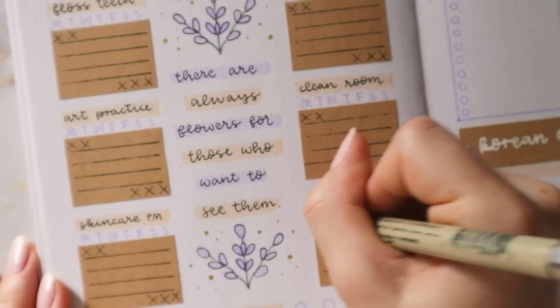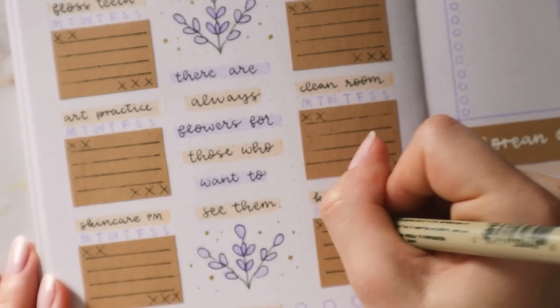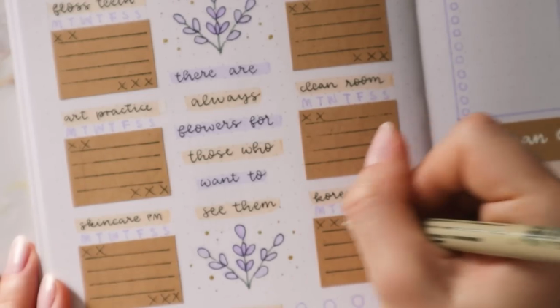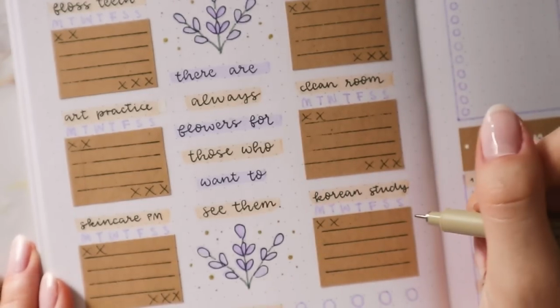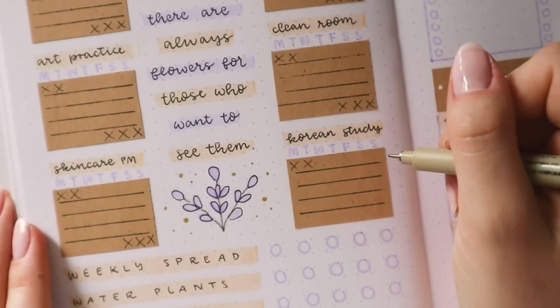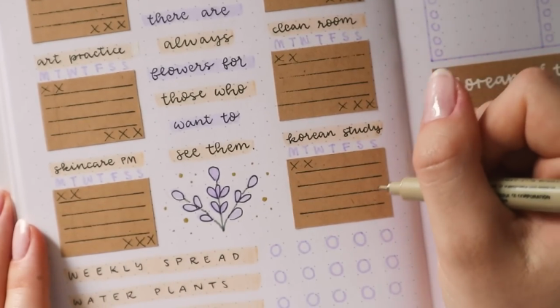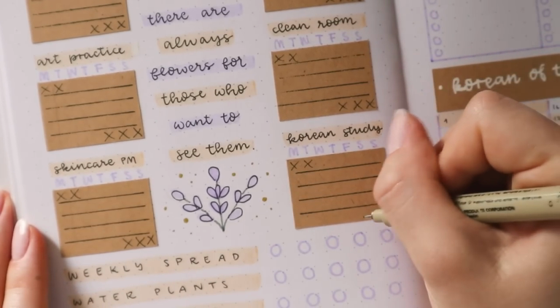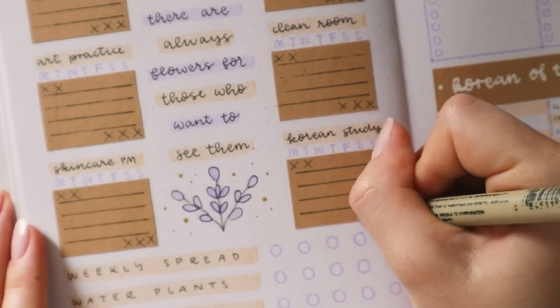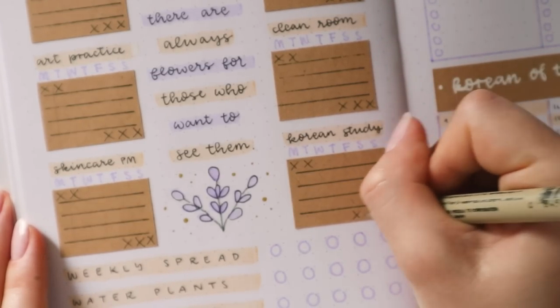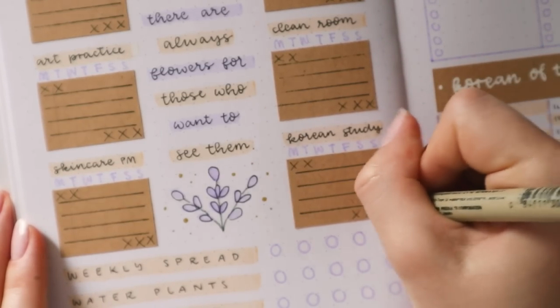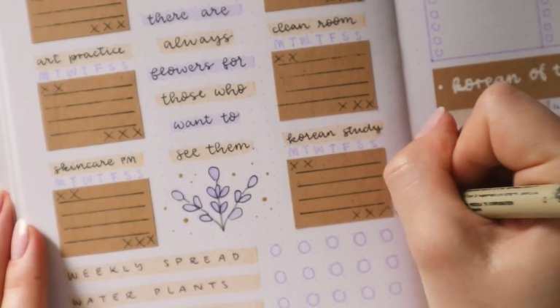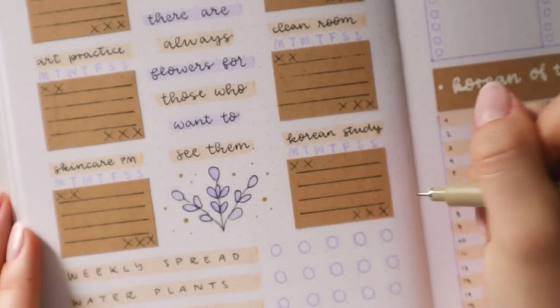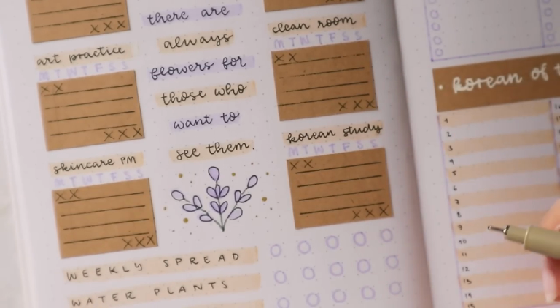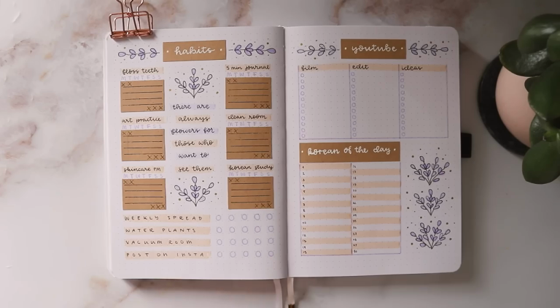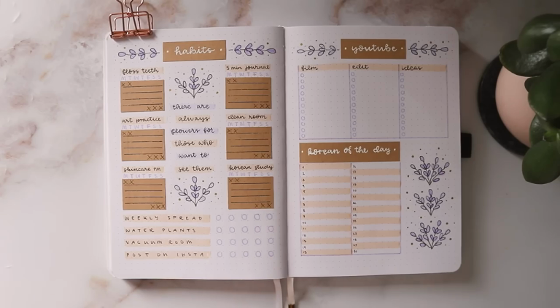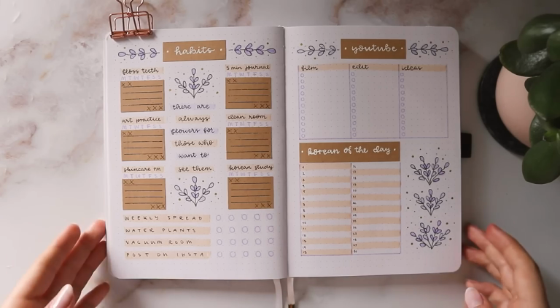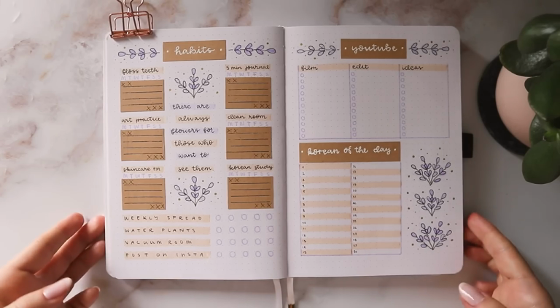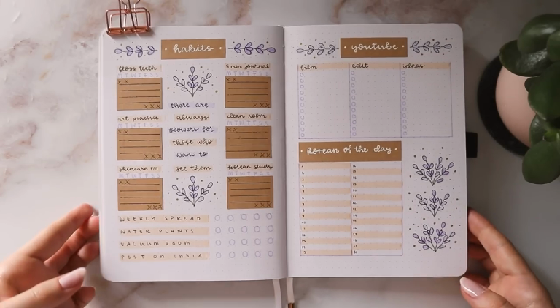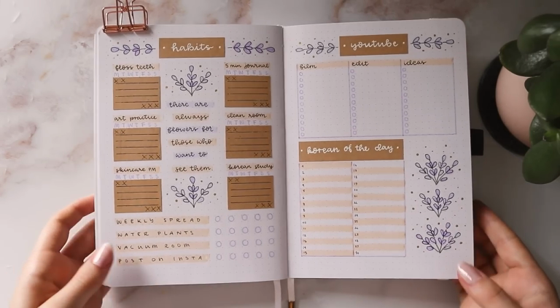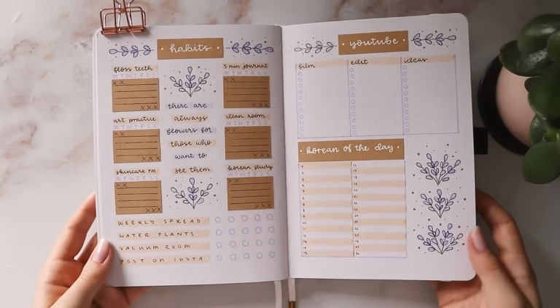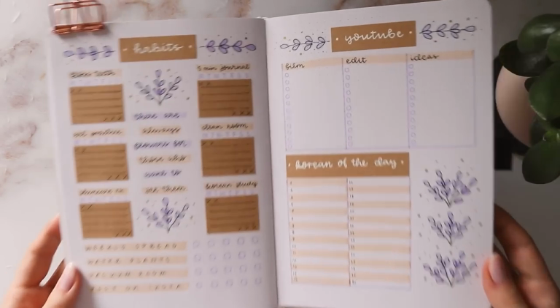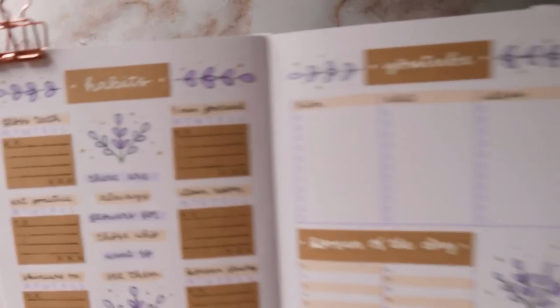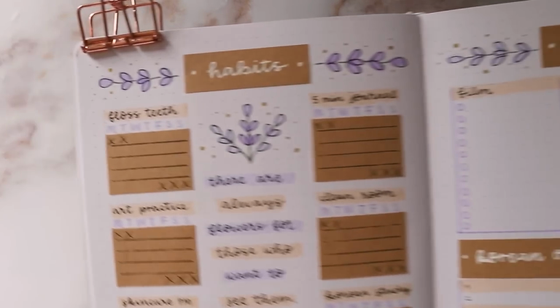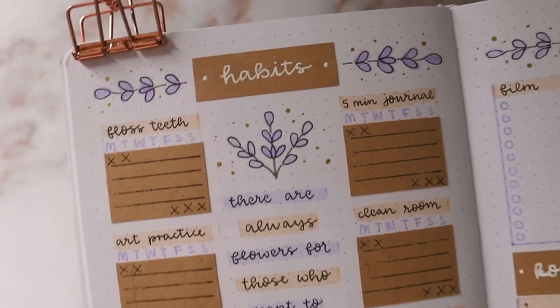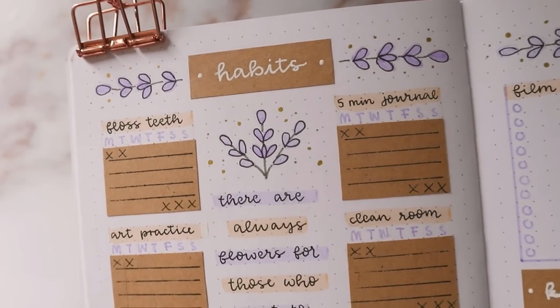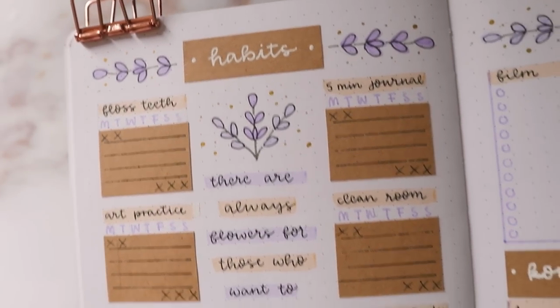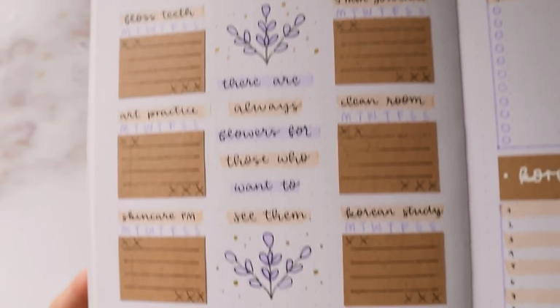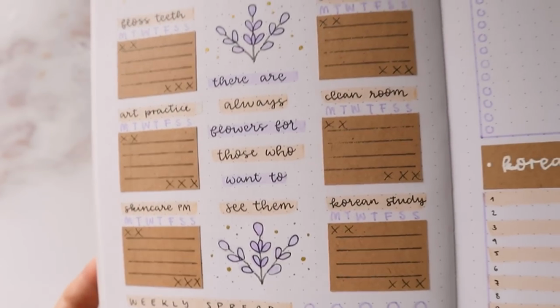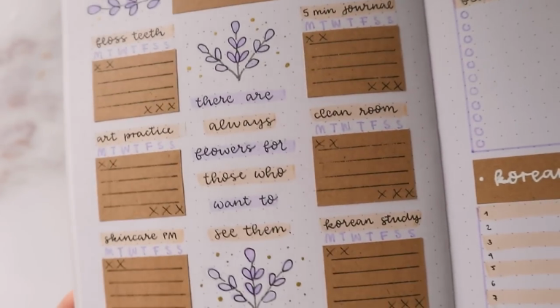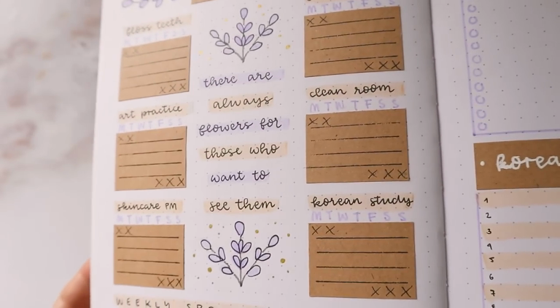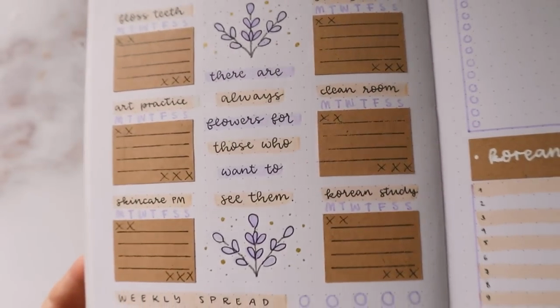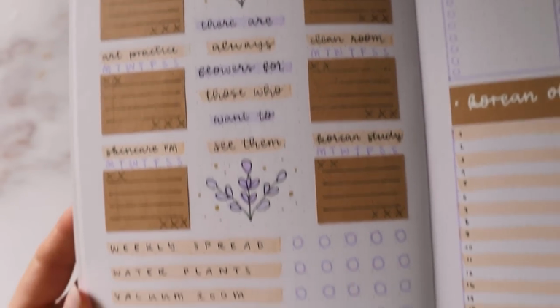I forgot to cross out the days for May and July in my habit tracker, so that's what I'm doing here. And that is it for this spread — I think it turned out really cute and I also think the two pages kind of balance each other out really nicely.